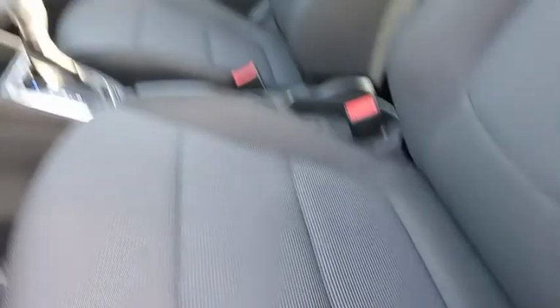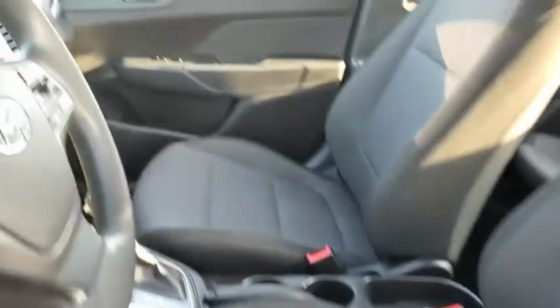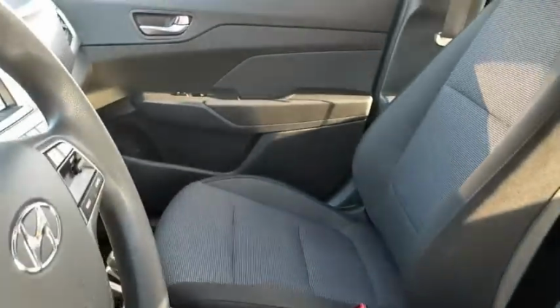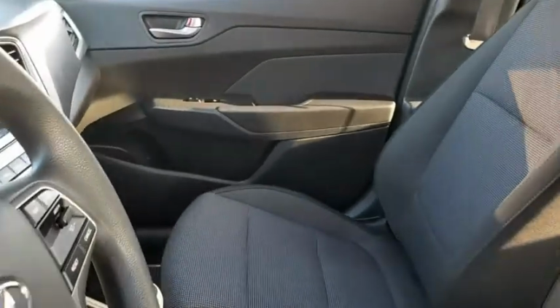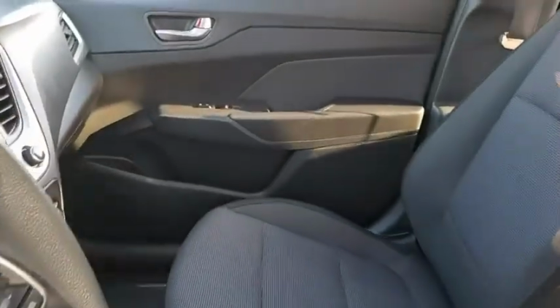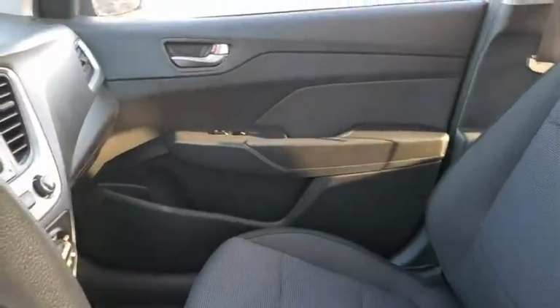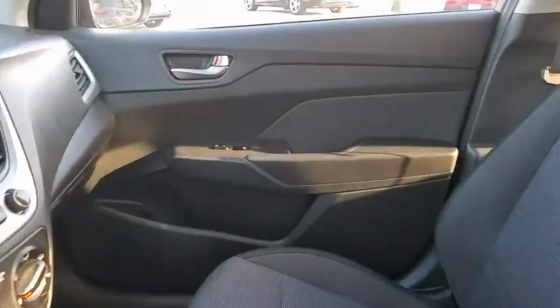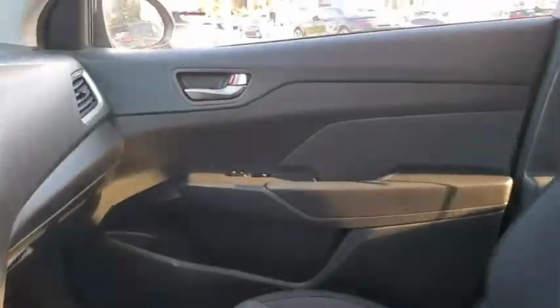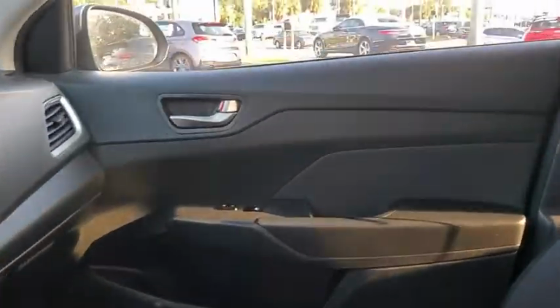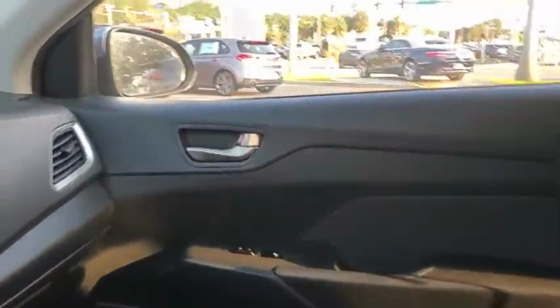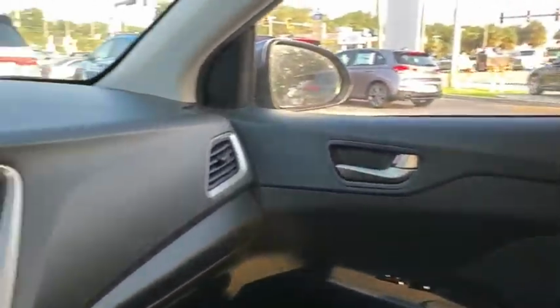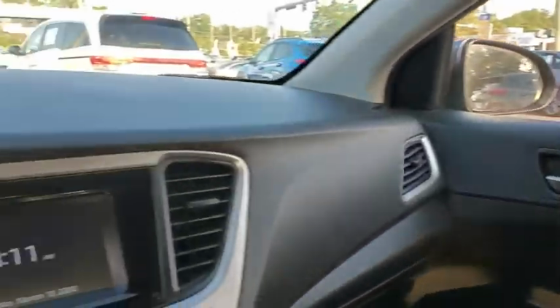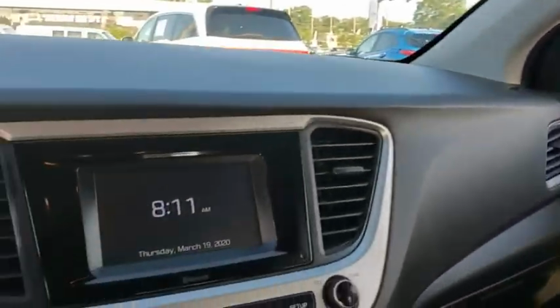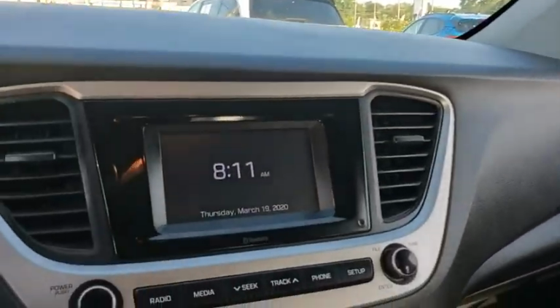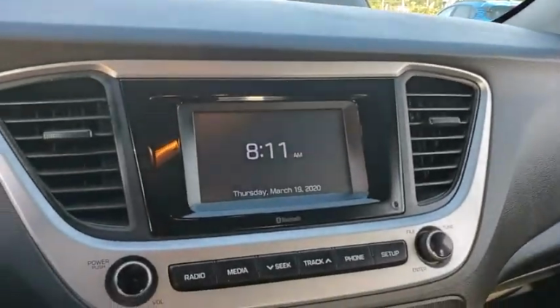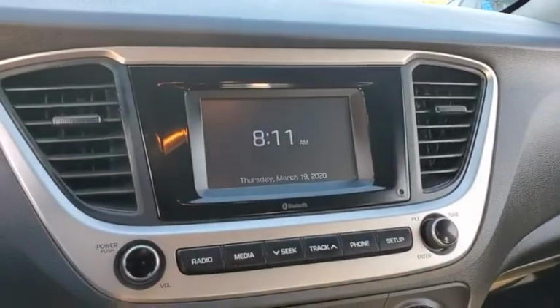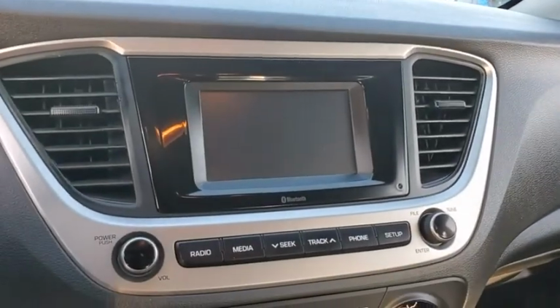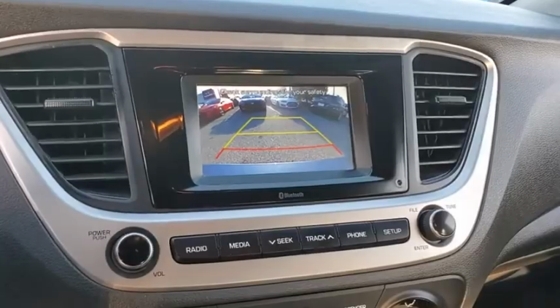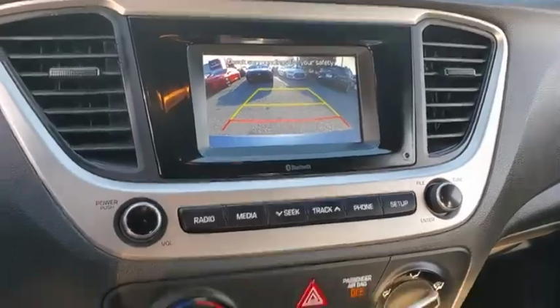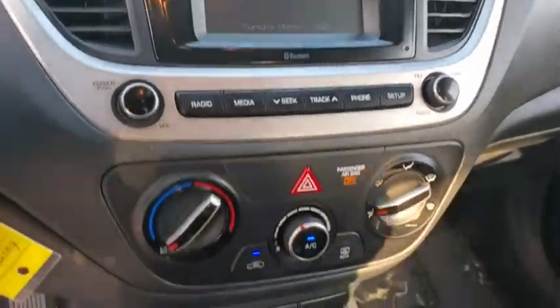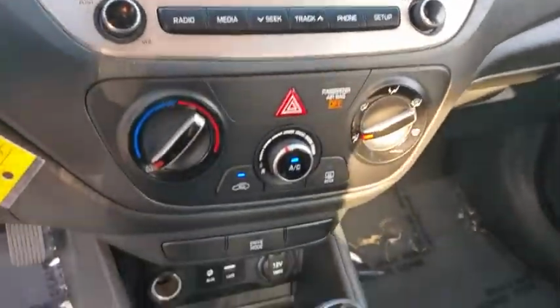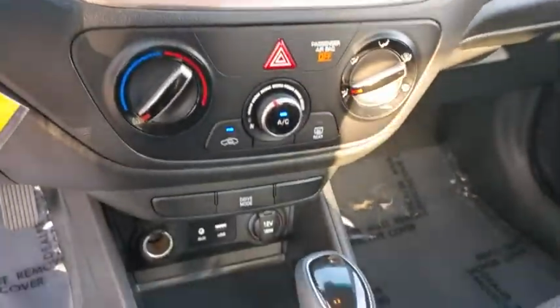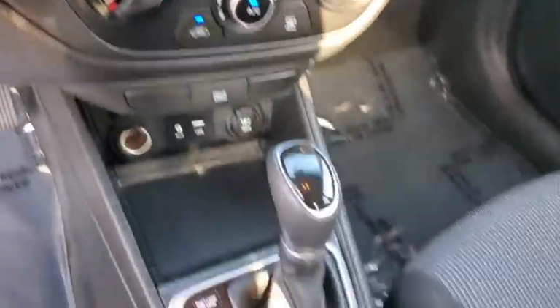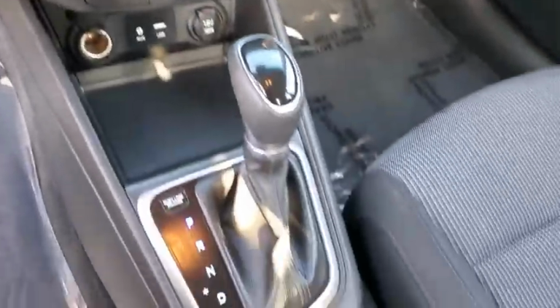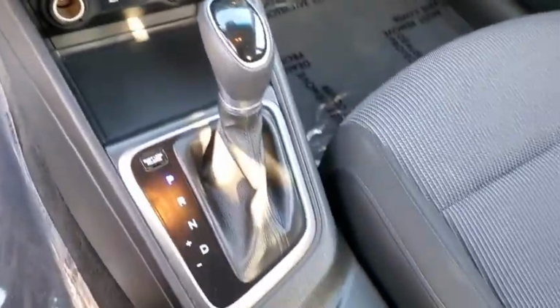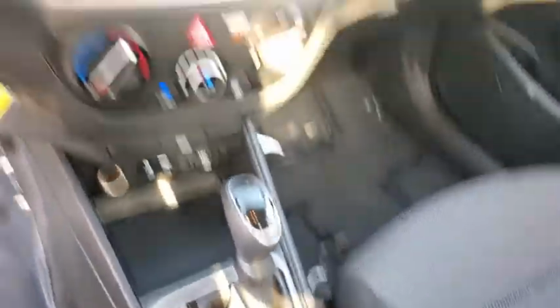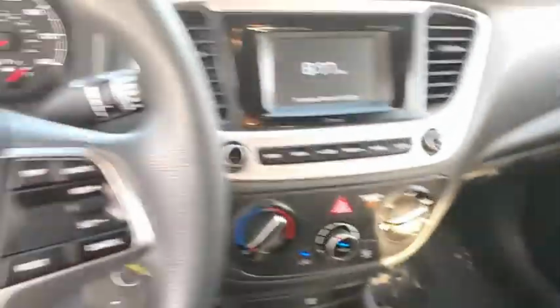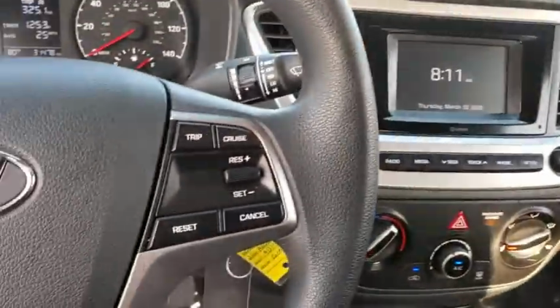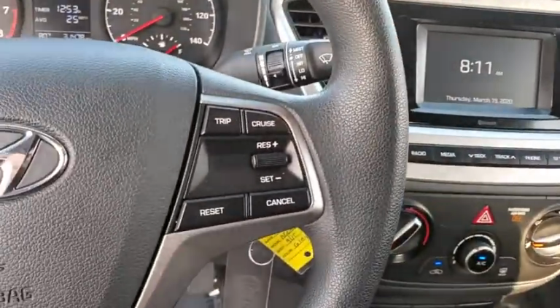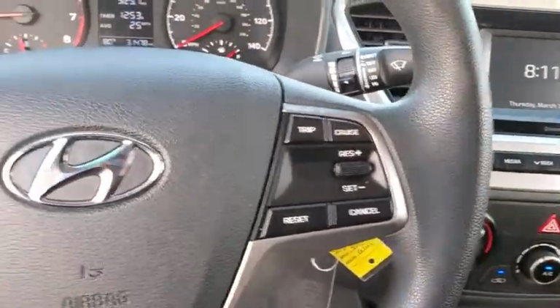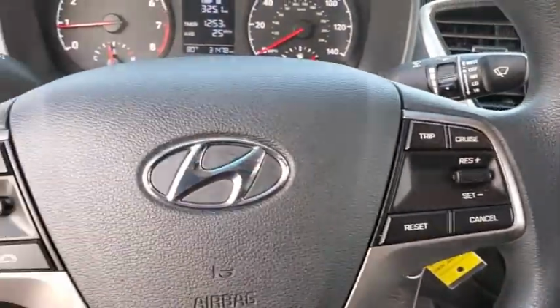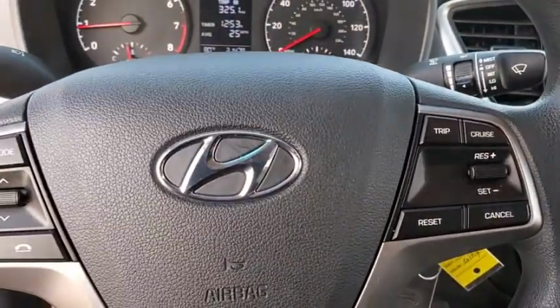Brake assist, remote keyless entry, front bucket seats, cloth seat trim, driver vanity mirror, front reading lamps, tilt steering wheel, passenger vanity mirror.